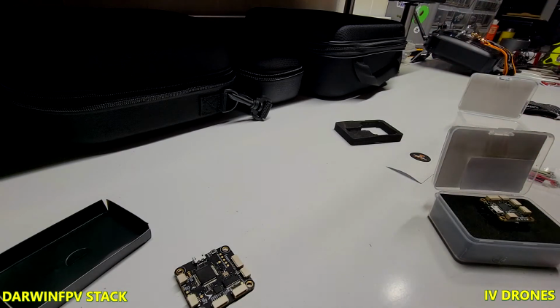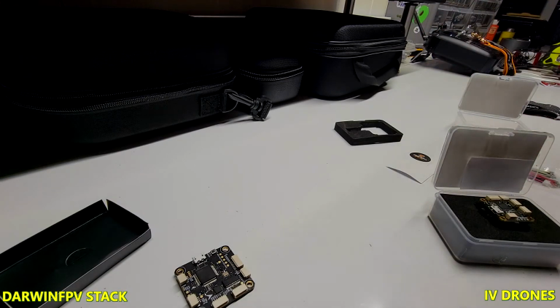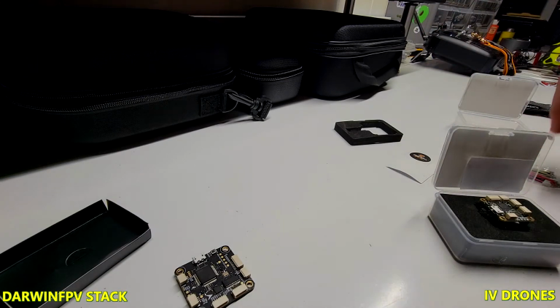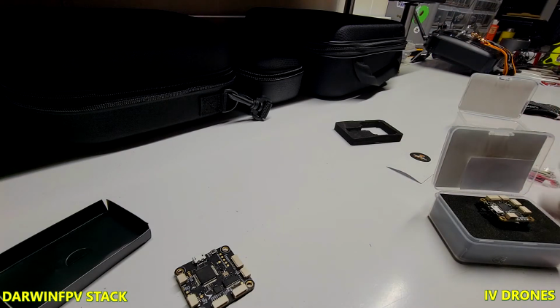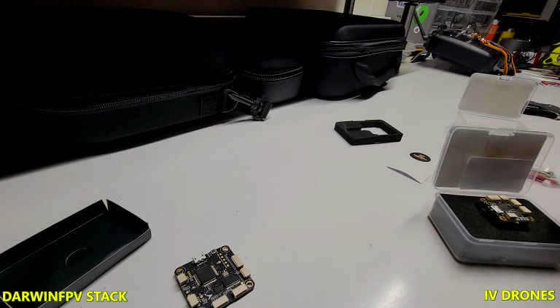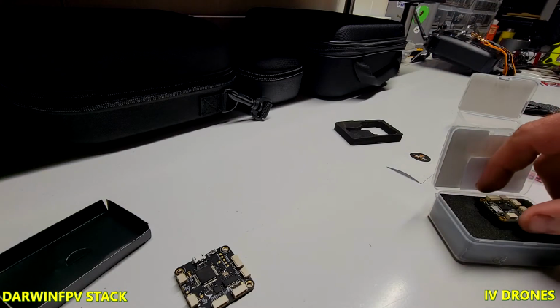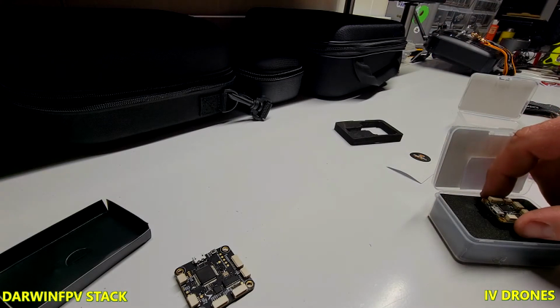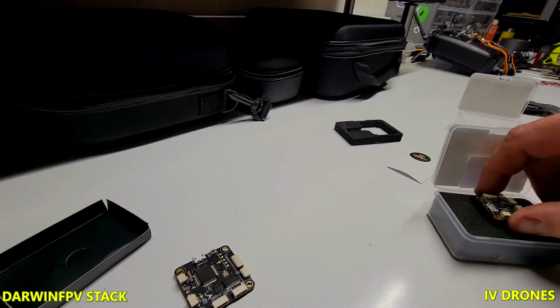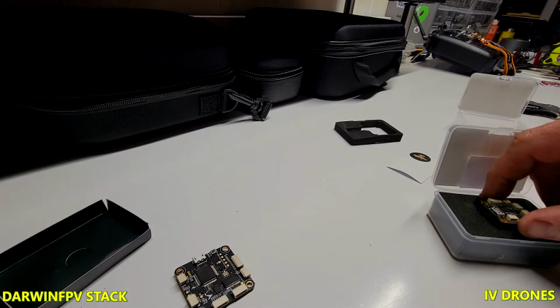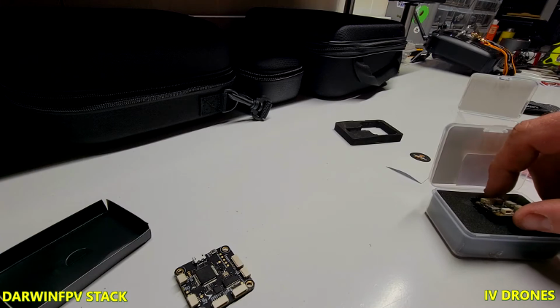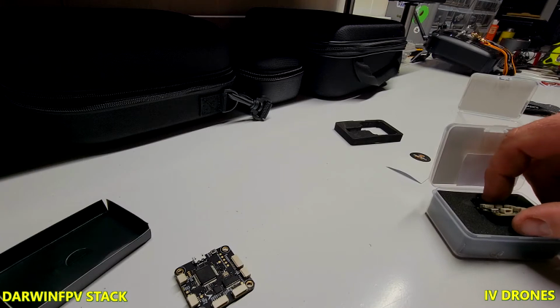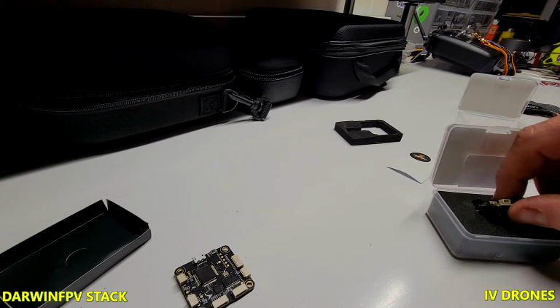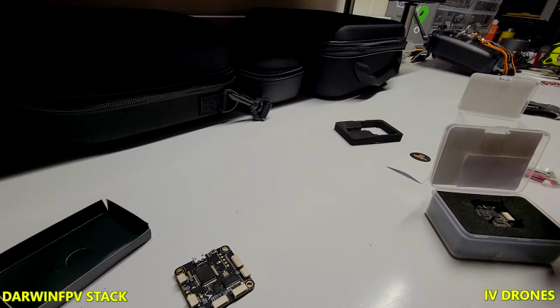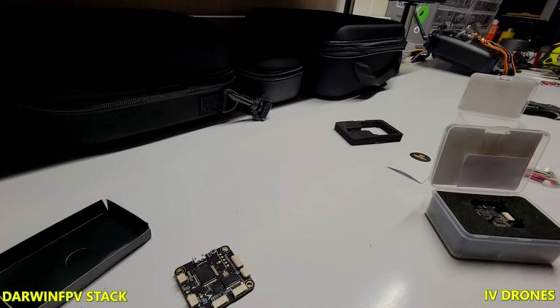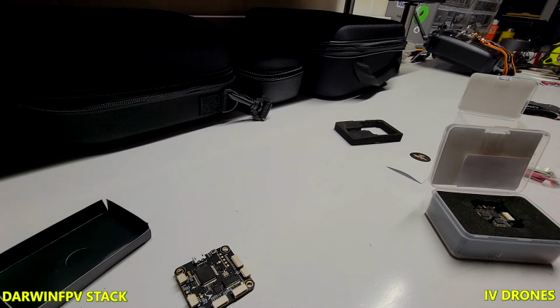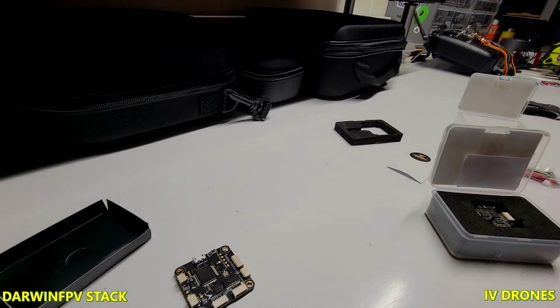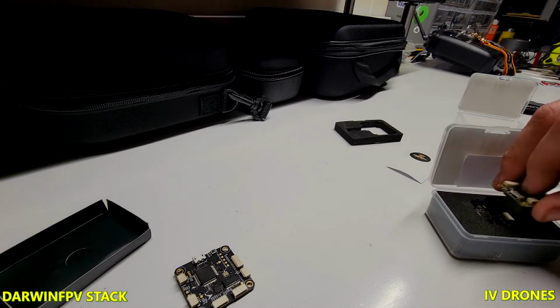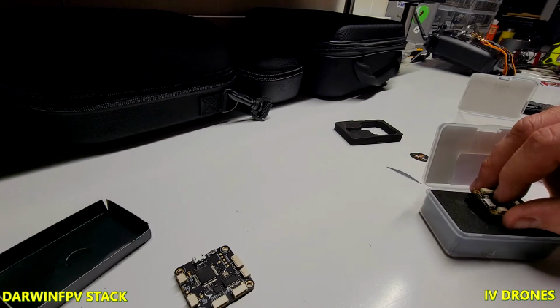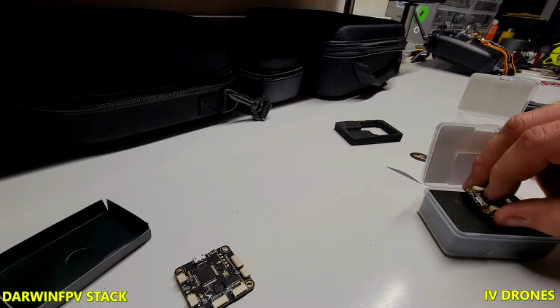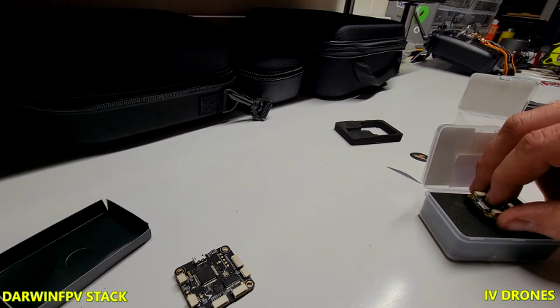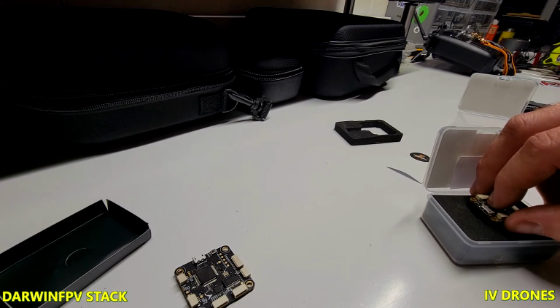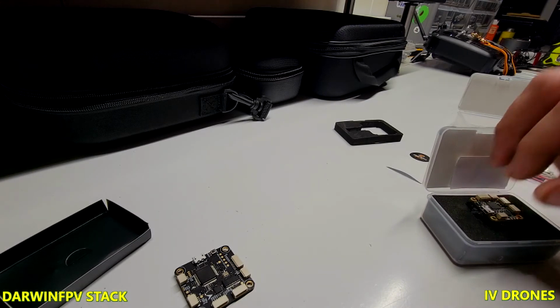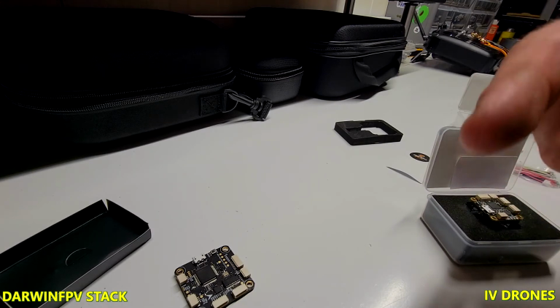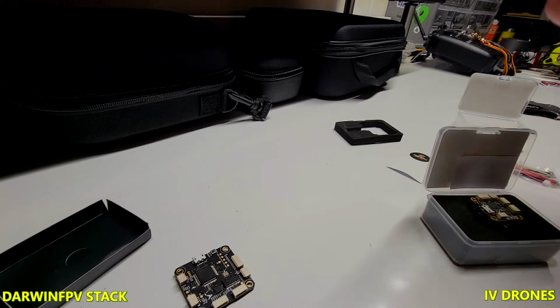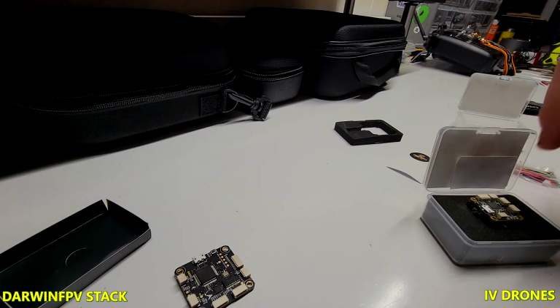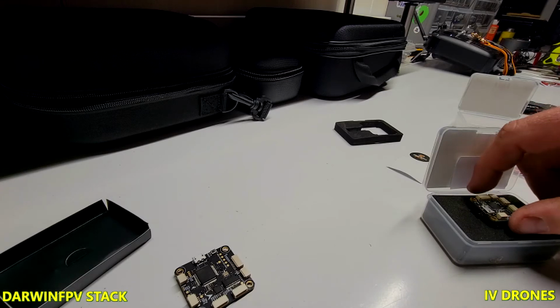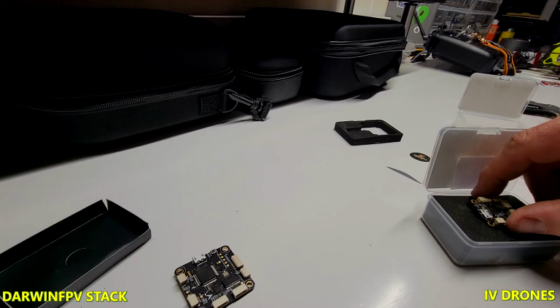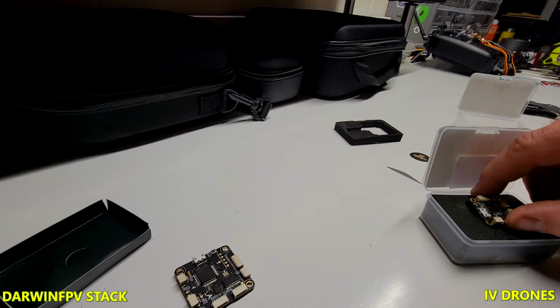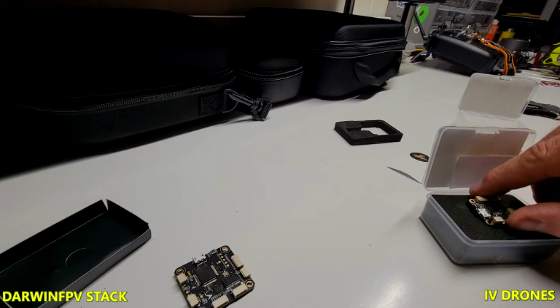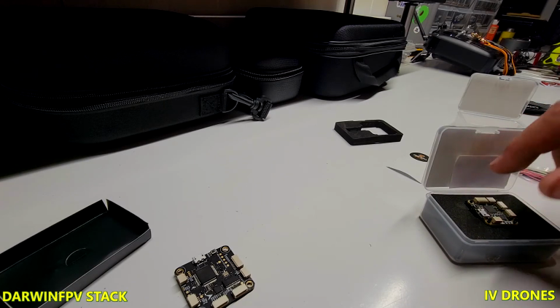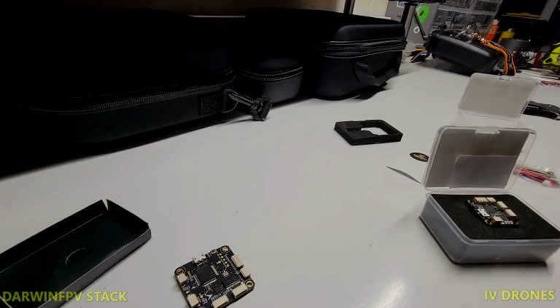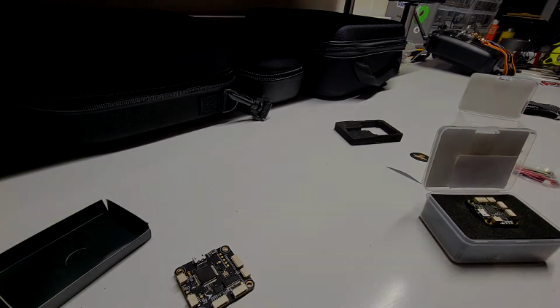I'm going to wire this thing up and it'll probably be in the build video, which I'll attach here. If you guys have any questions, feel free to let me know.